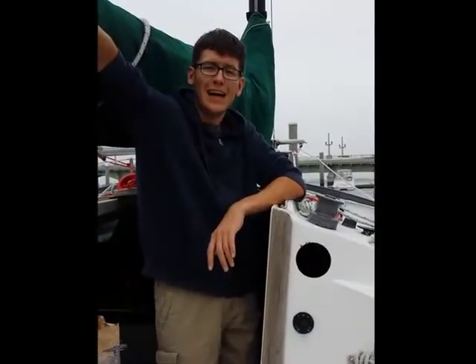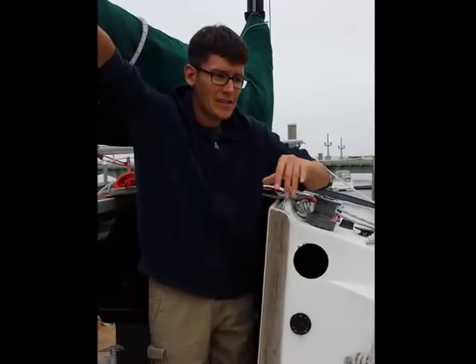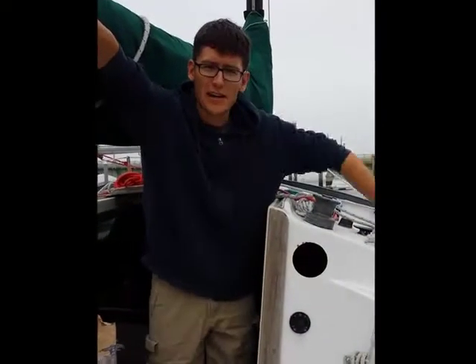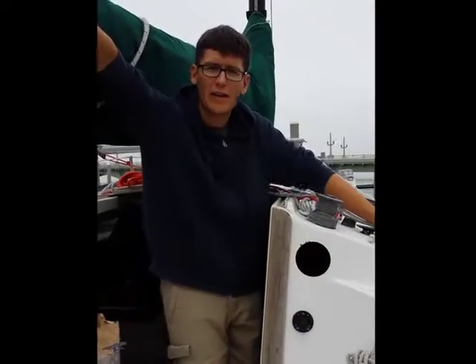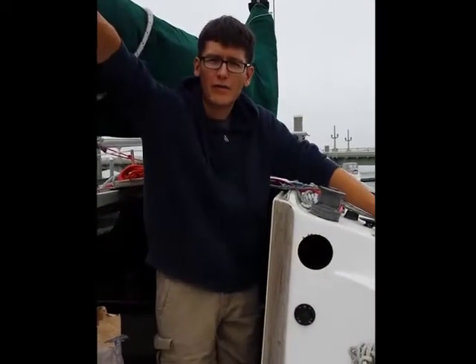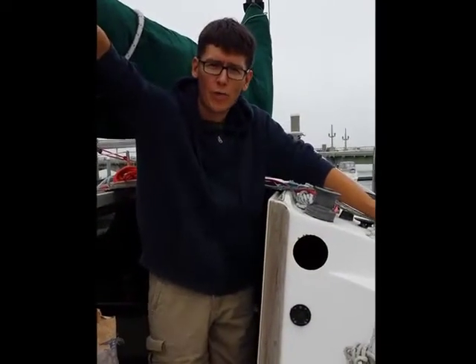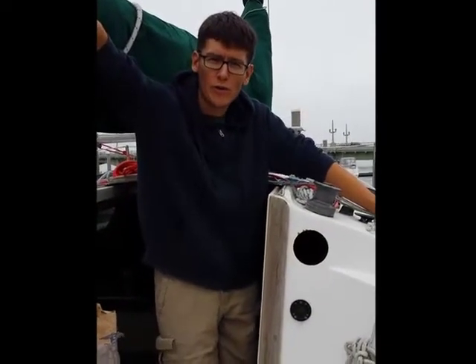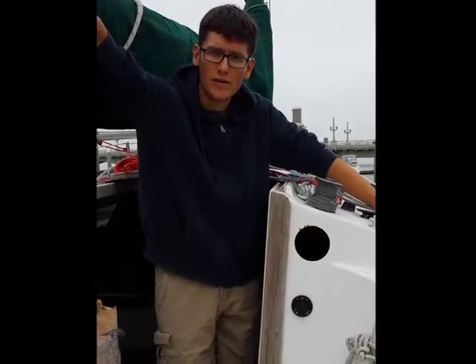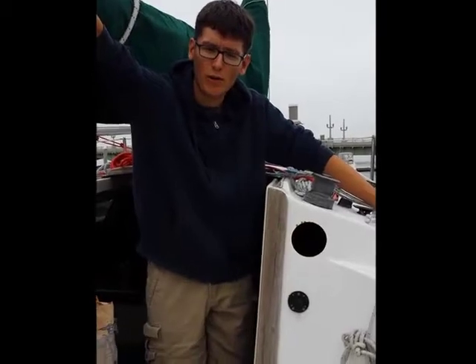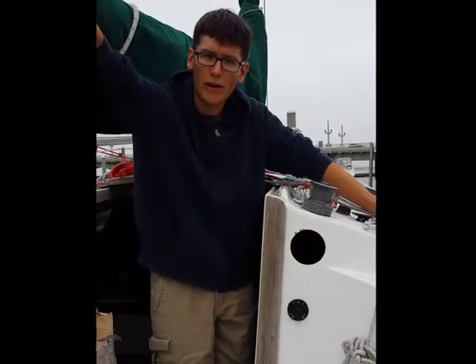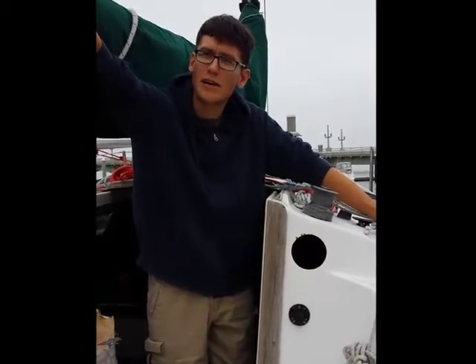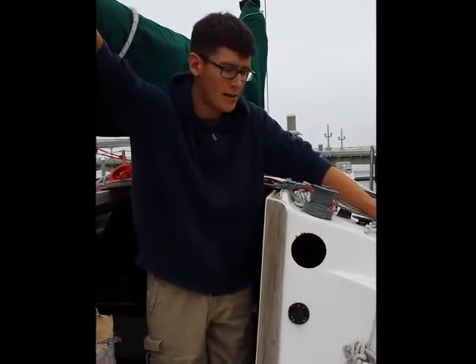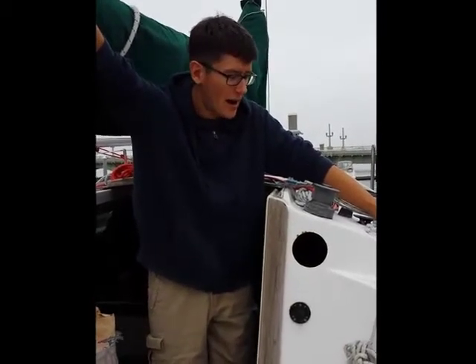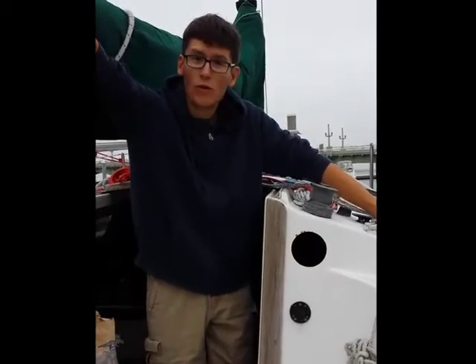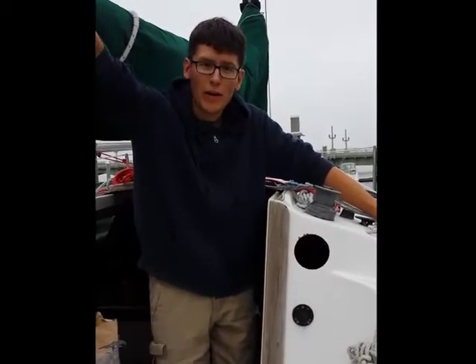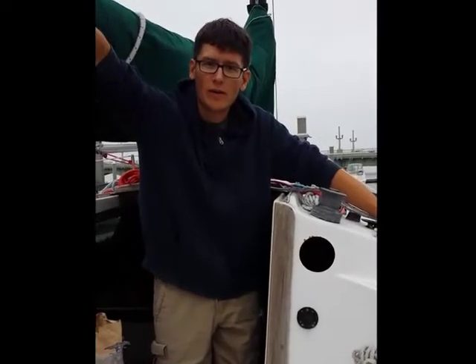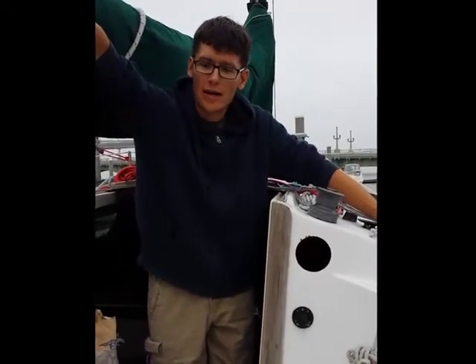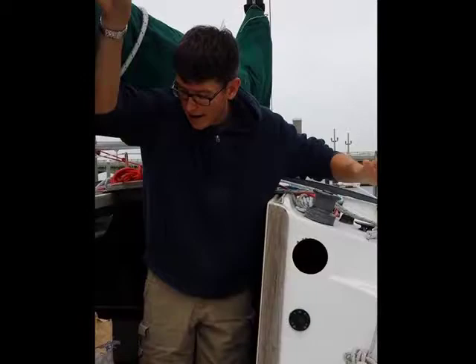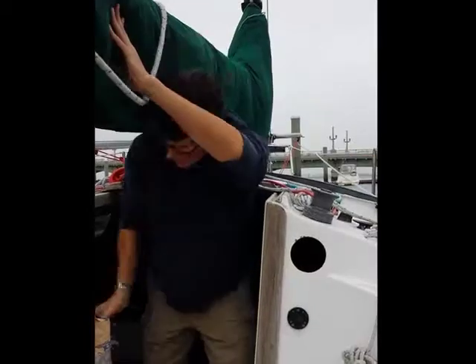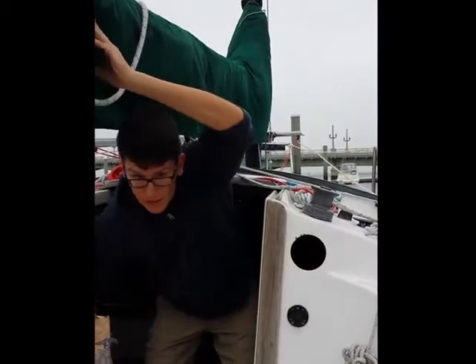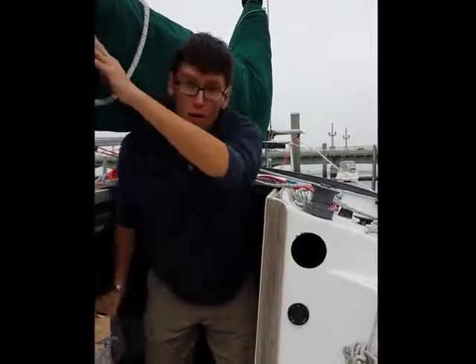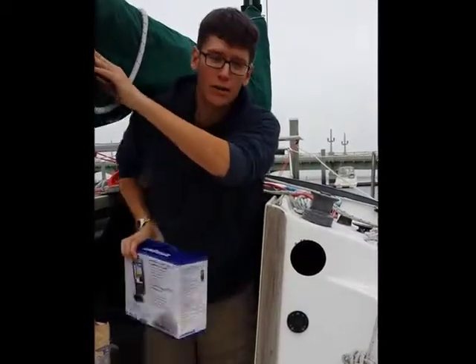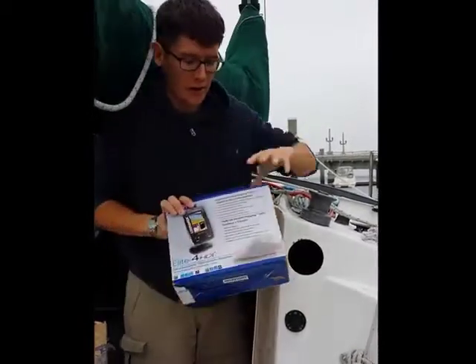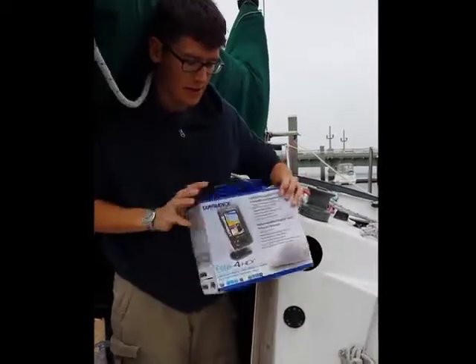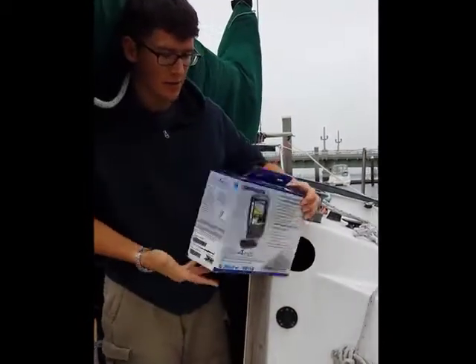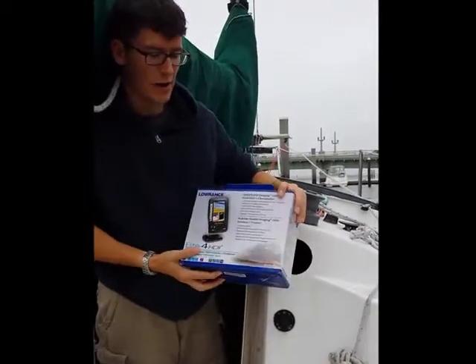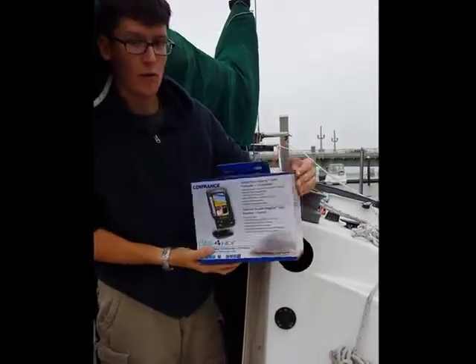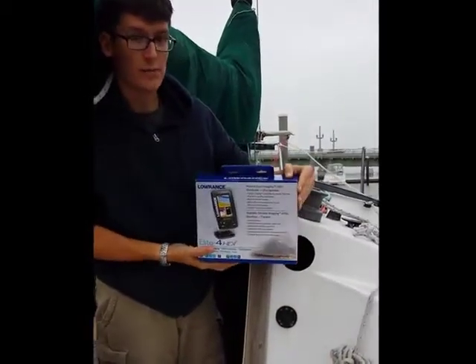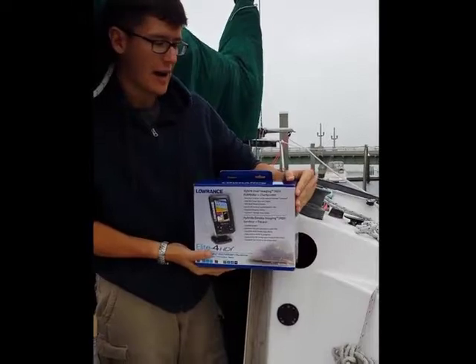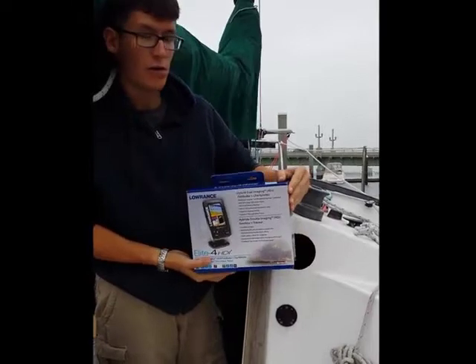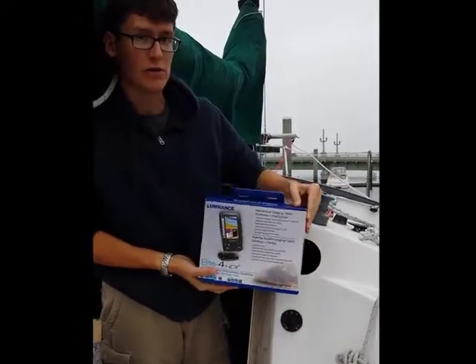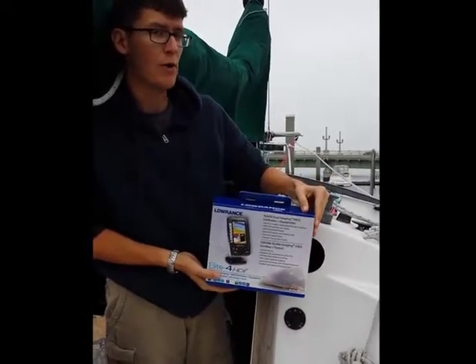Hey guys, this is Andy here on the Freedom 21 sailboat Serenity in St. Augustine. I wanted to do a quick video because I got a Sonar fish finder — this is the Lowrance model — for Christmas, and I wanted to install it on my boat.